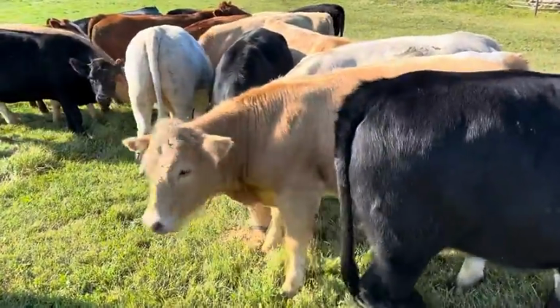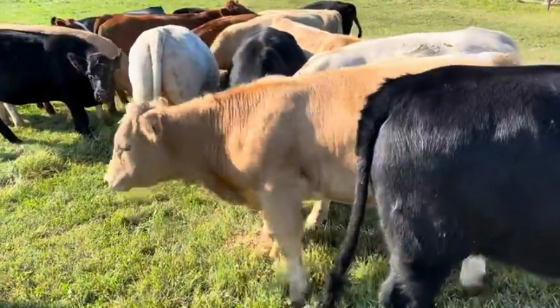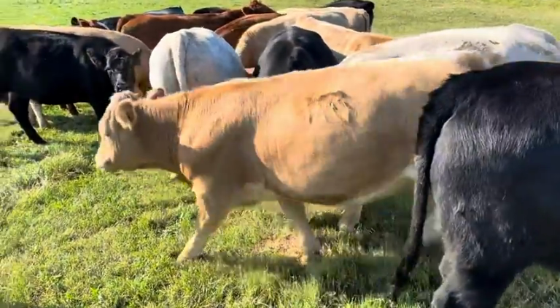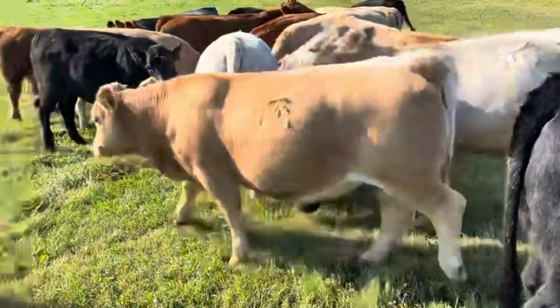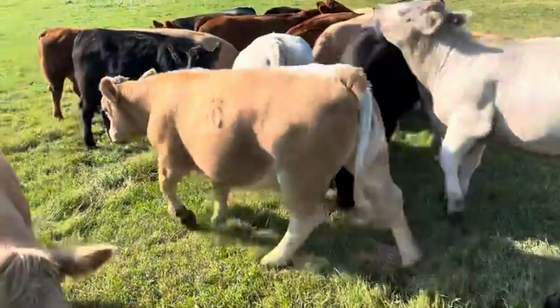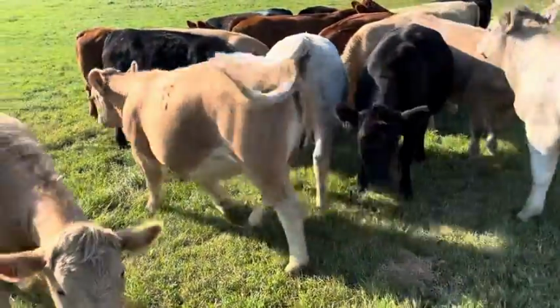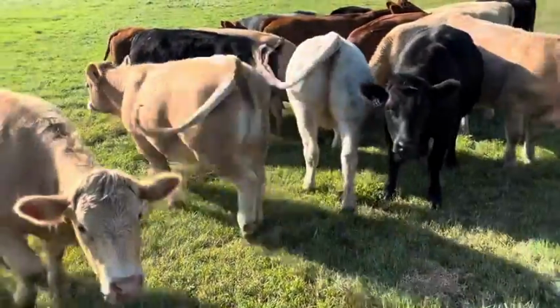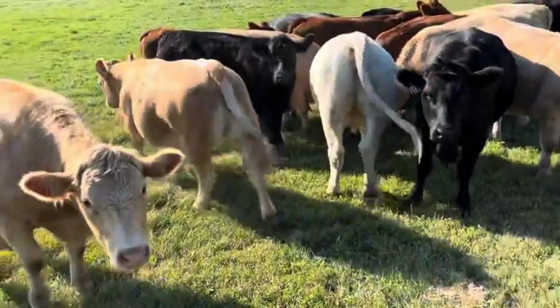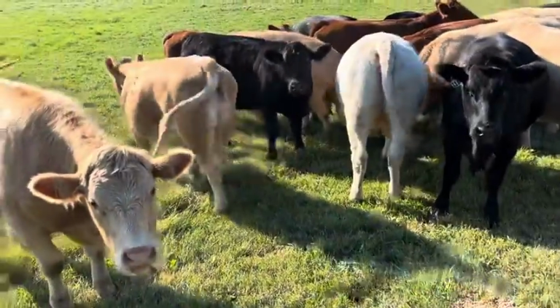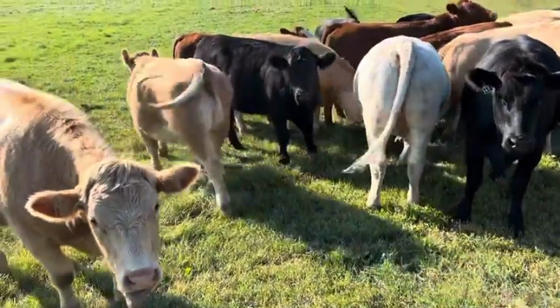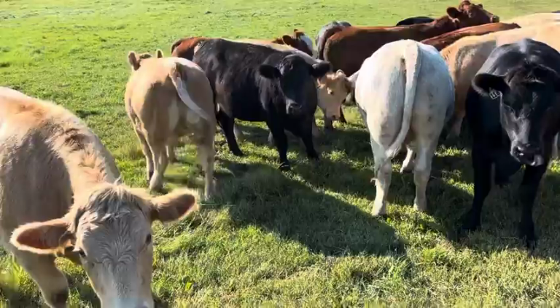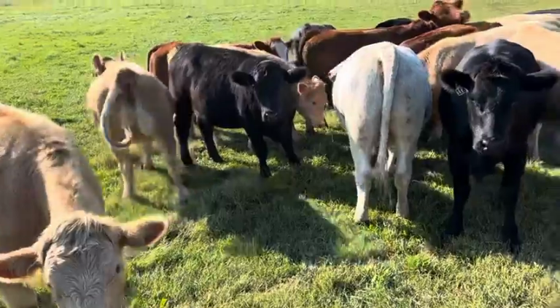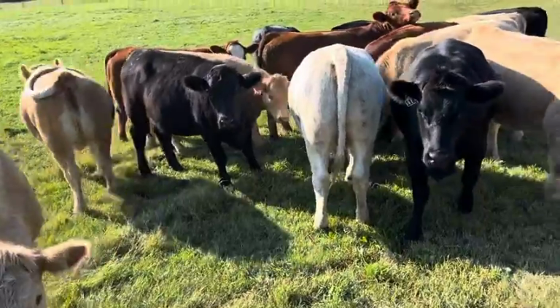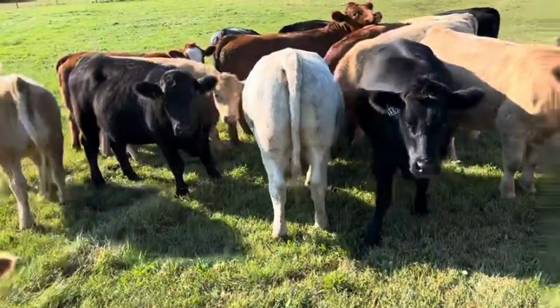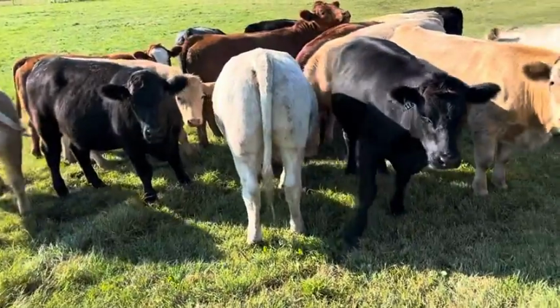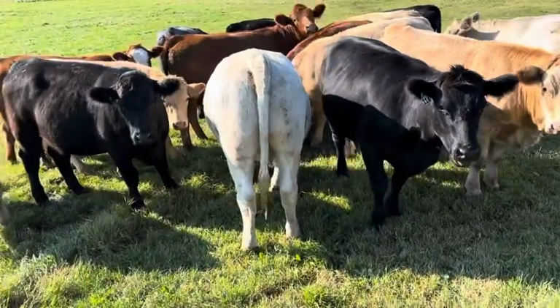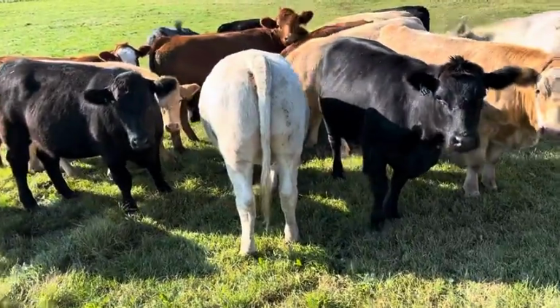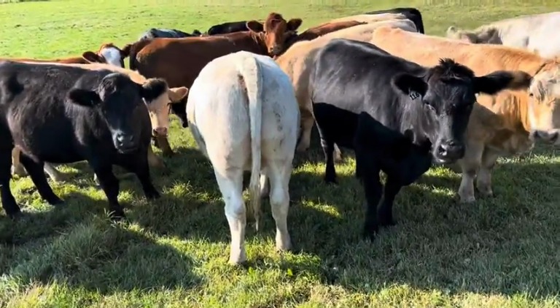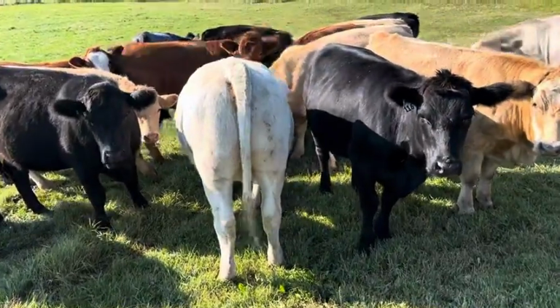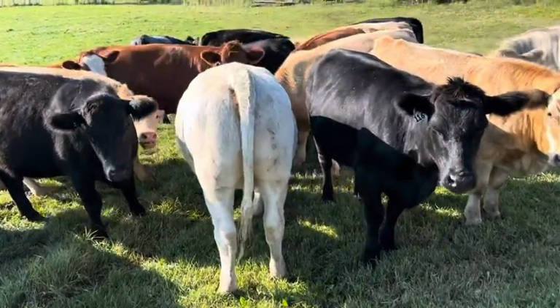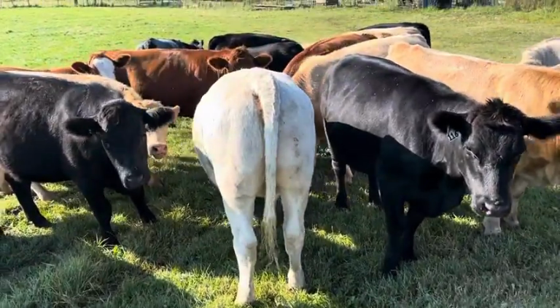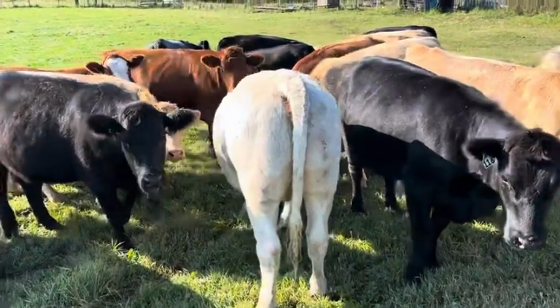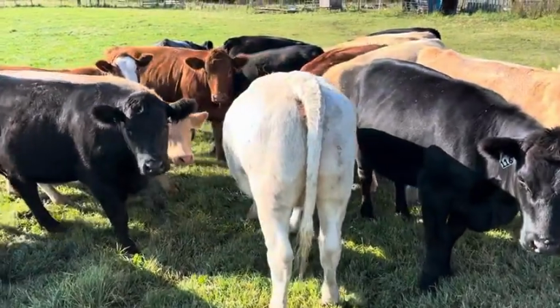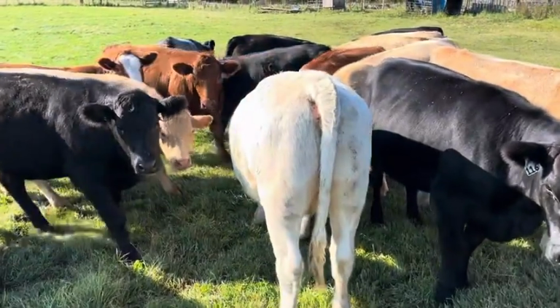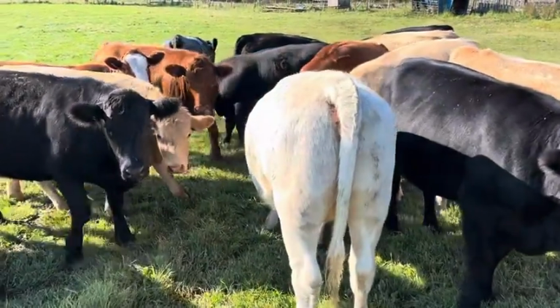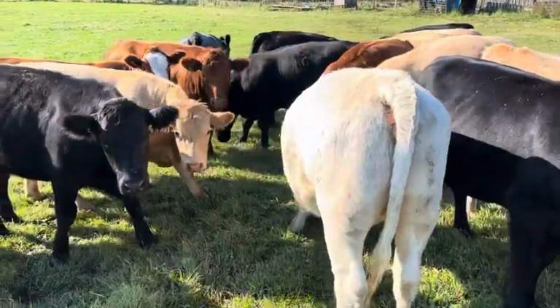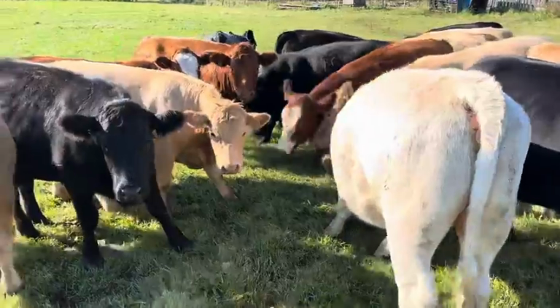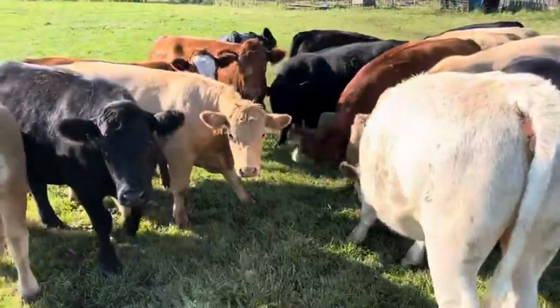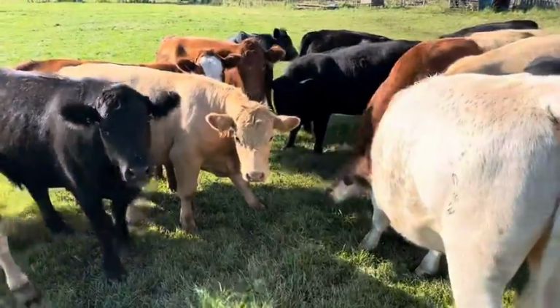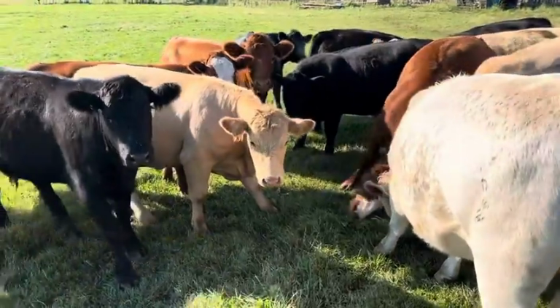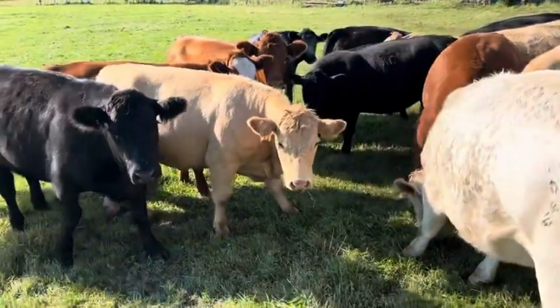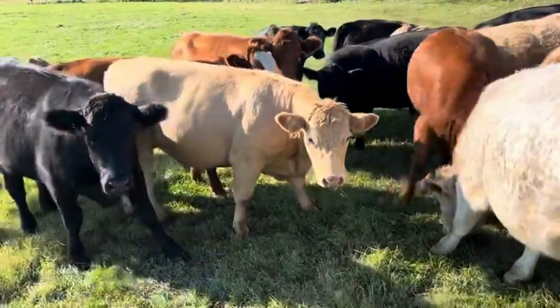The bulls were out June 13th for 60 days, so we've got a tight little calving period — kind of mid to end of March. Full herd health on these.